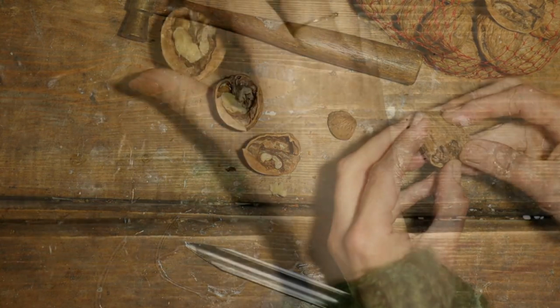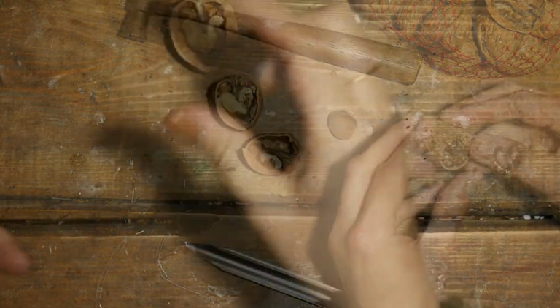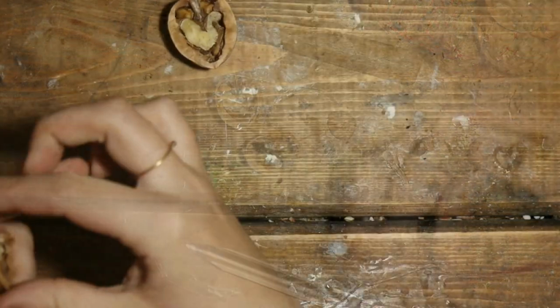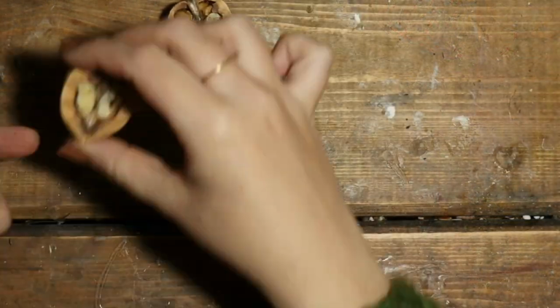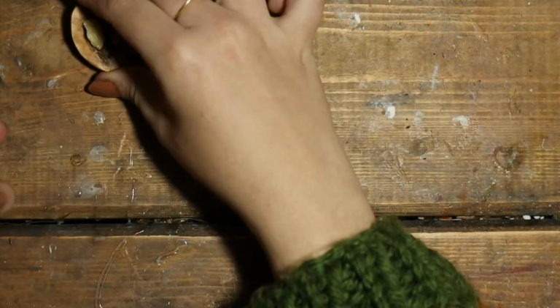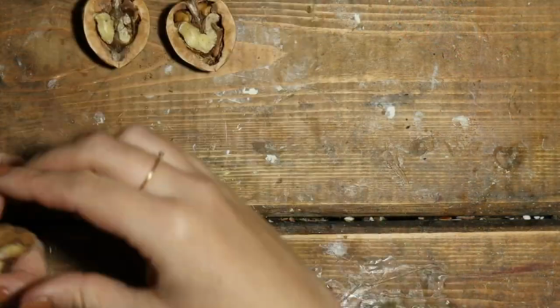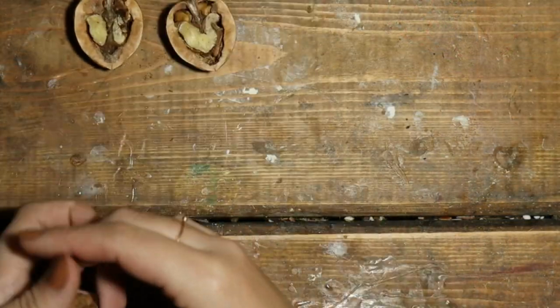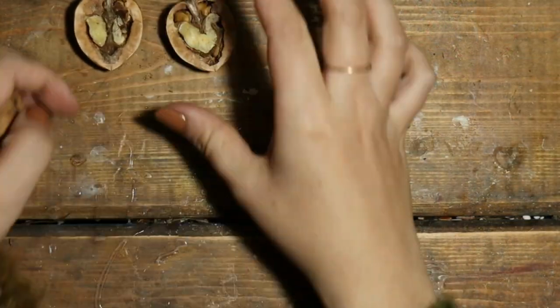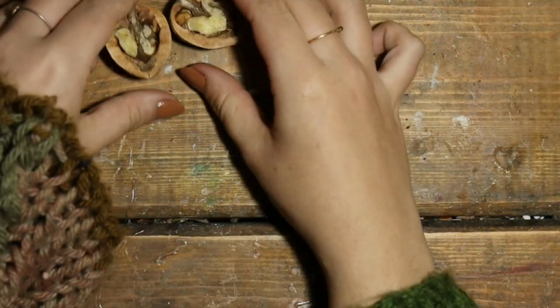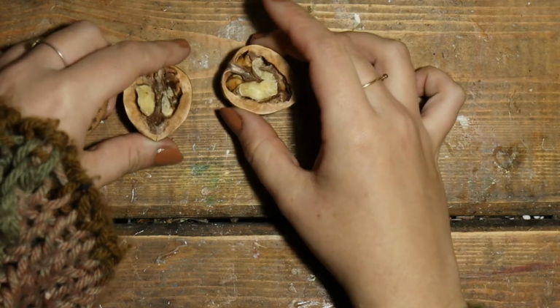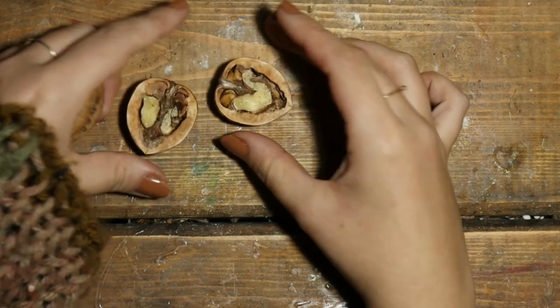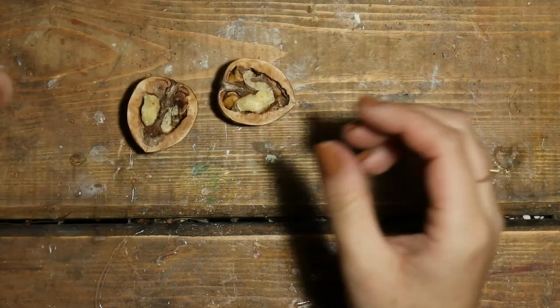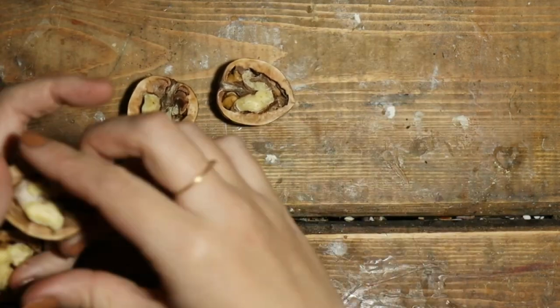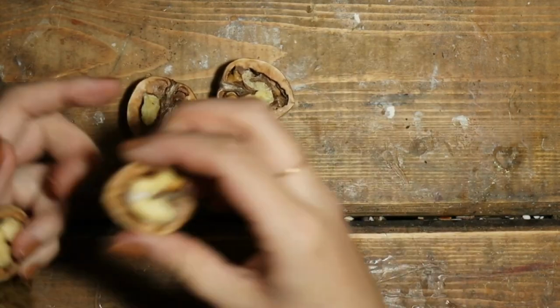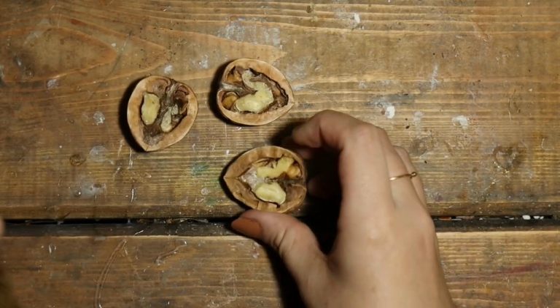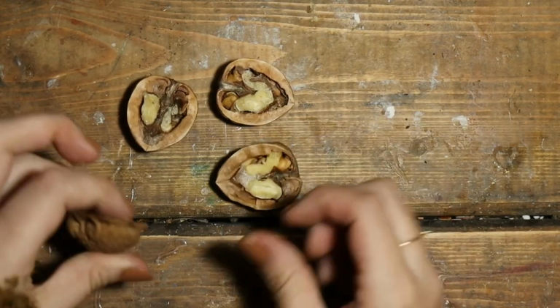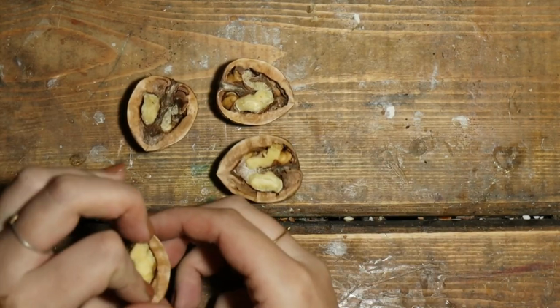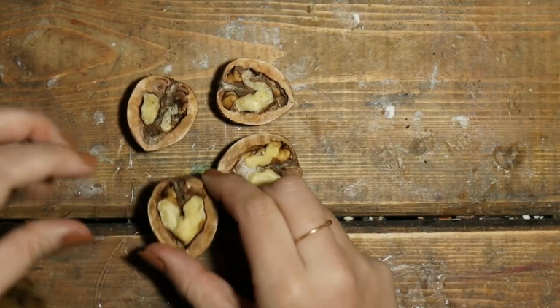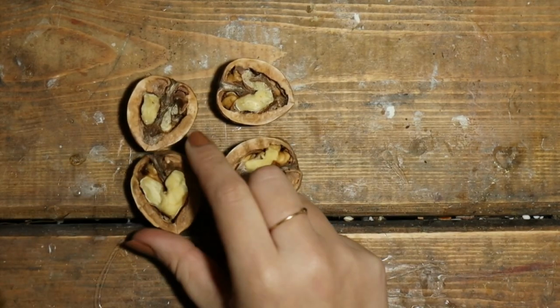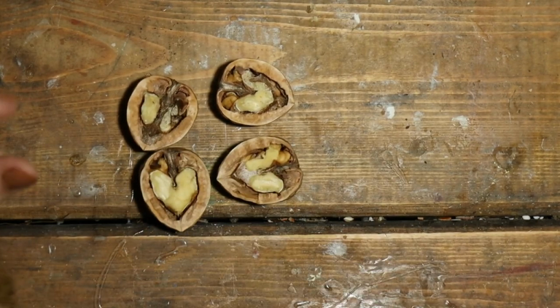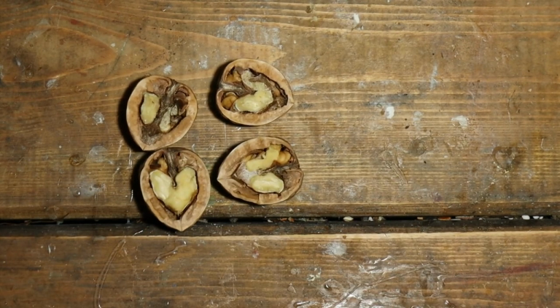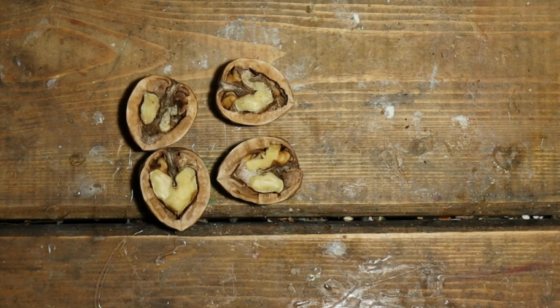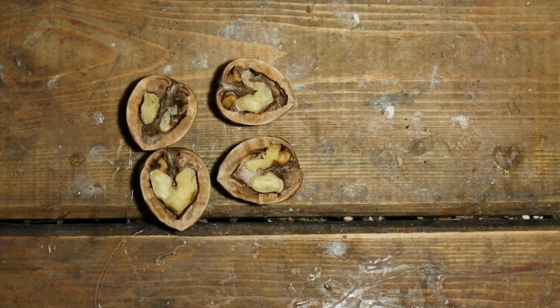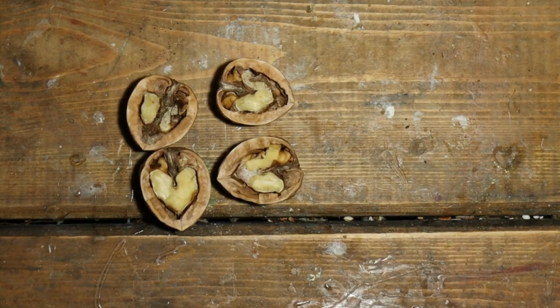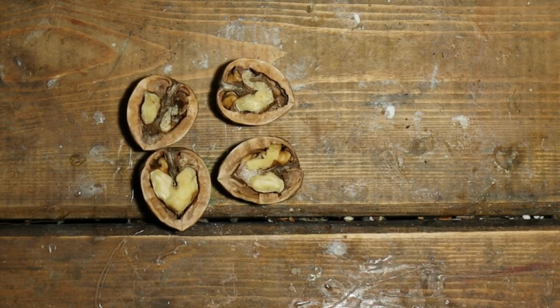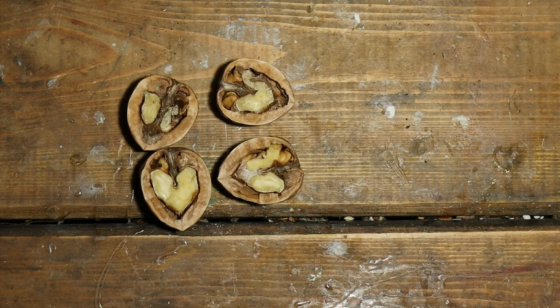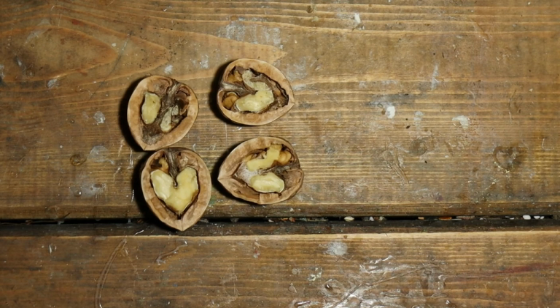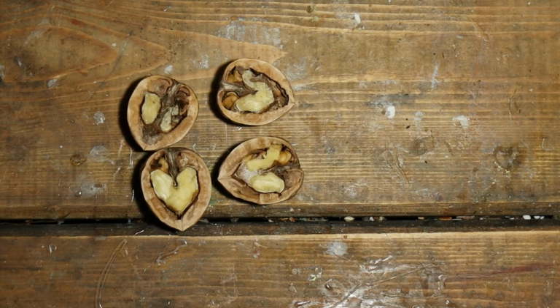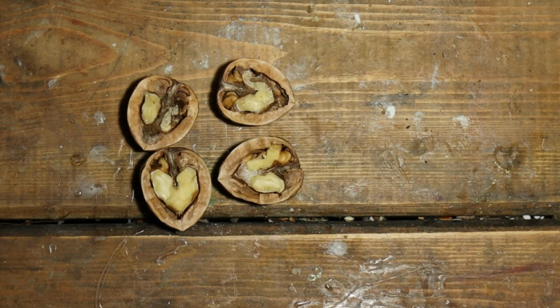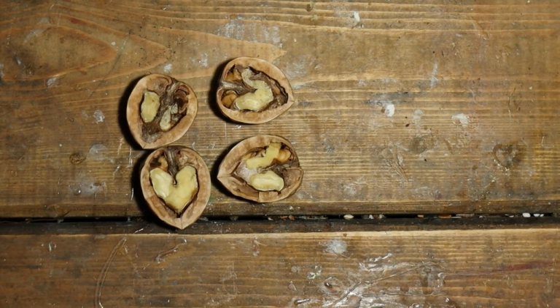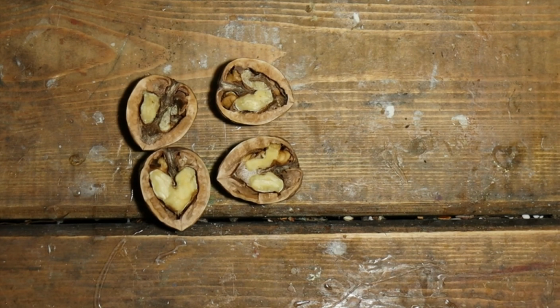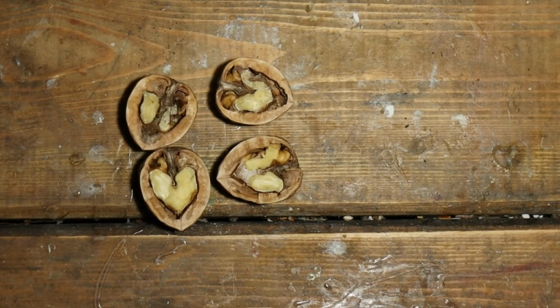We had to enlist the help of Mr Kaboodler because we're too clumsy to have used a knife to do that. Yeah, far too clumsy.